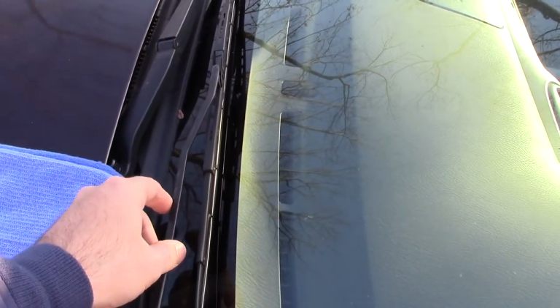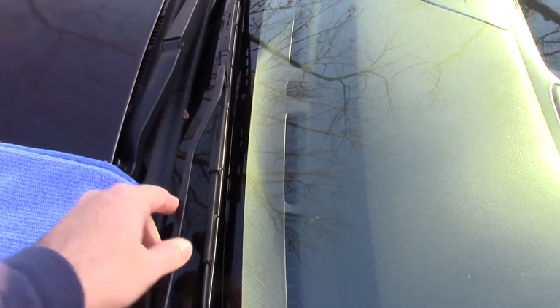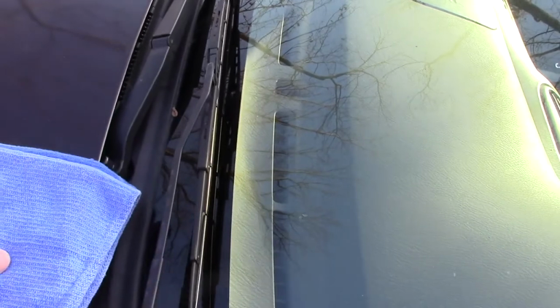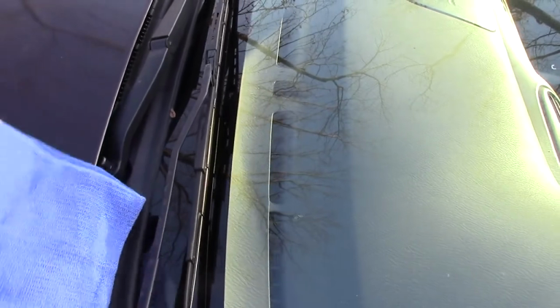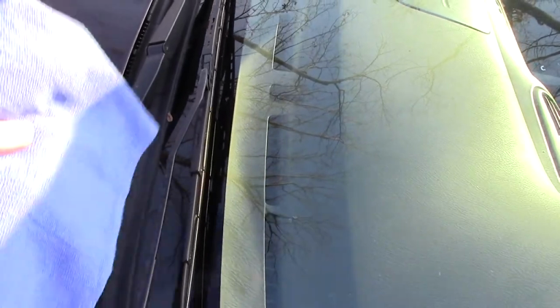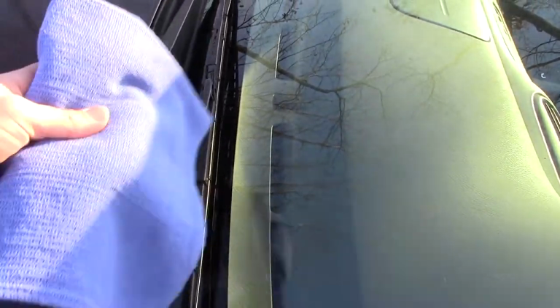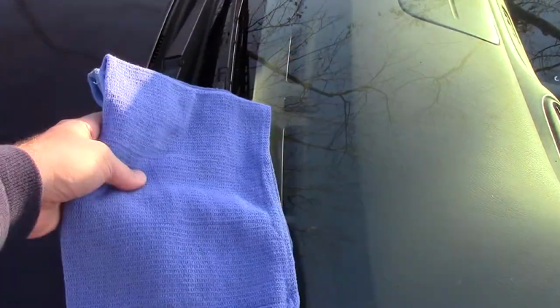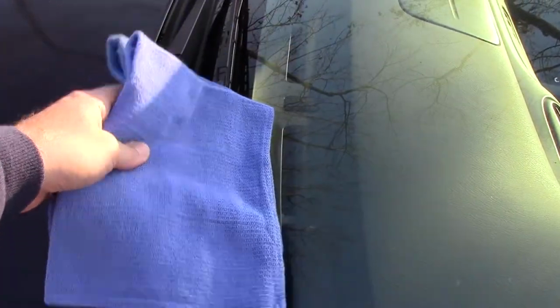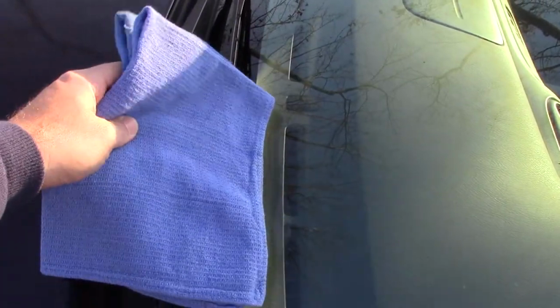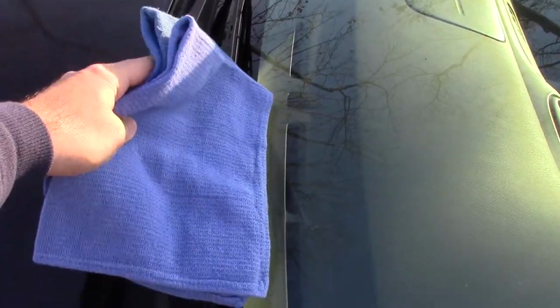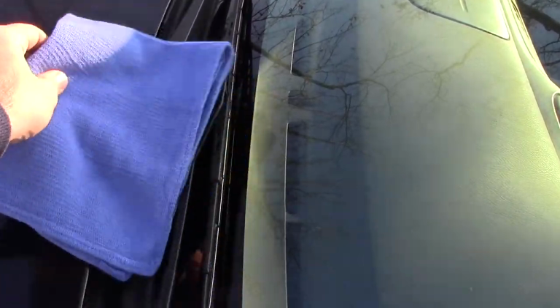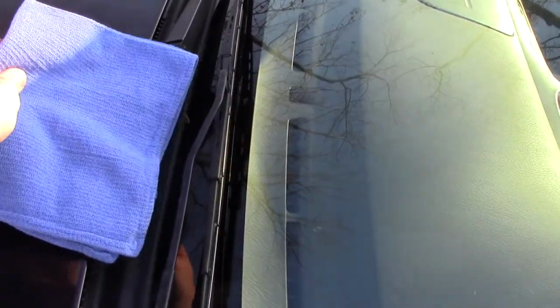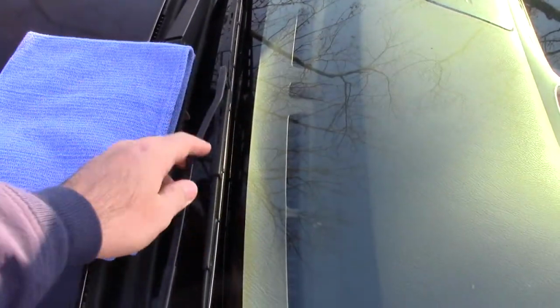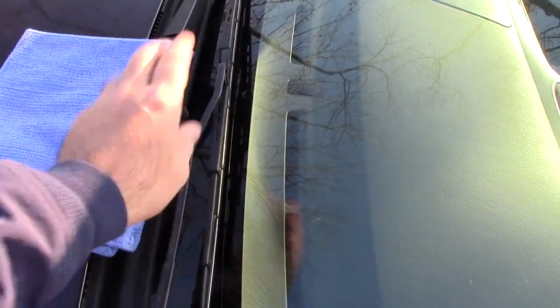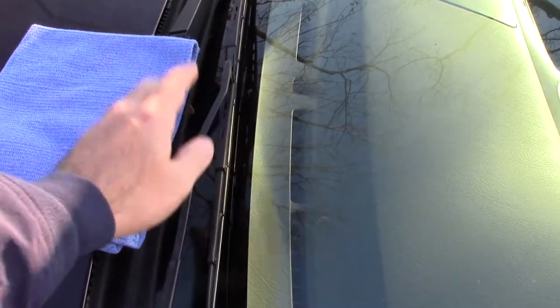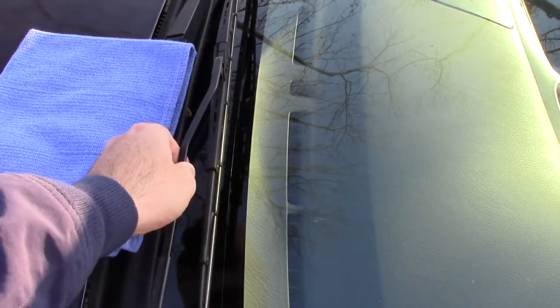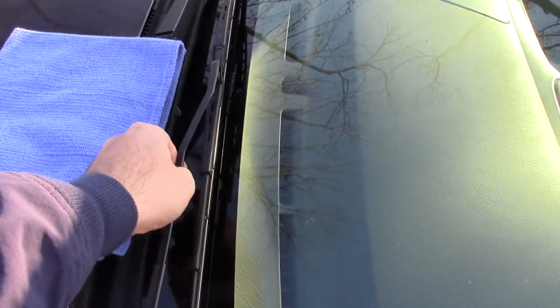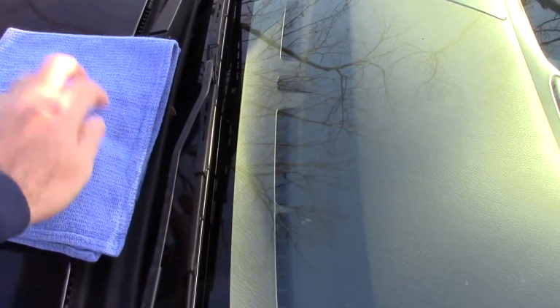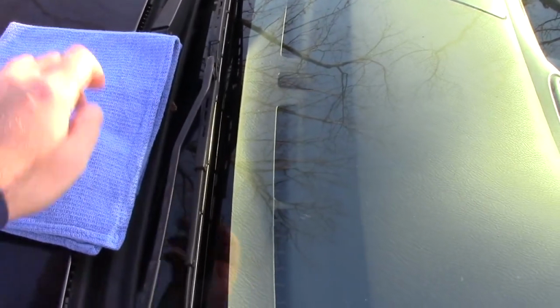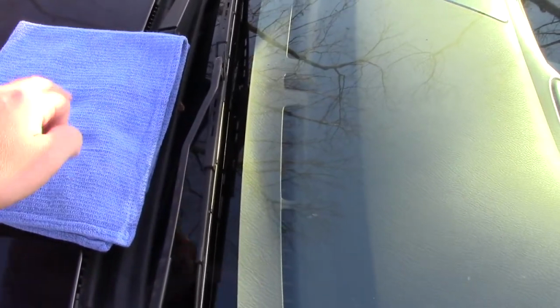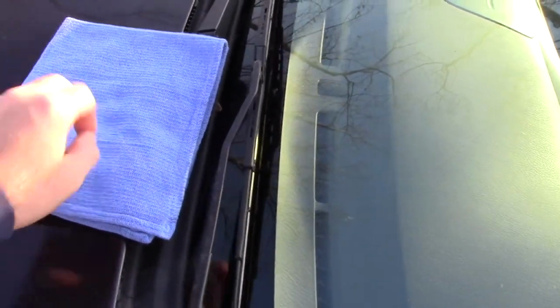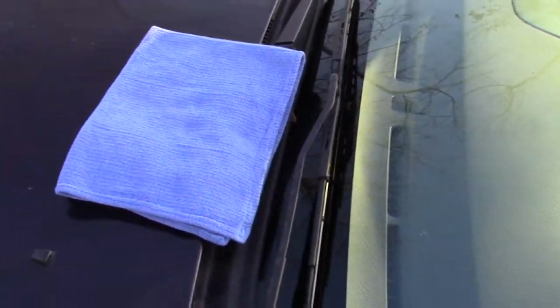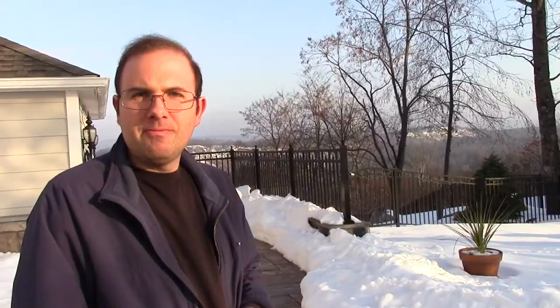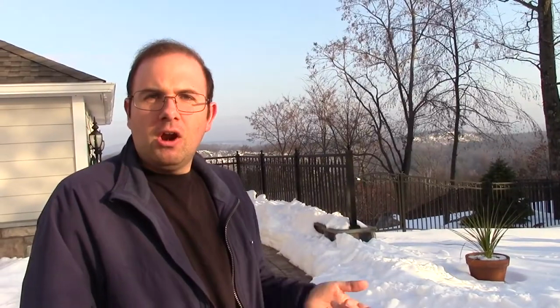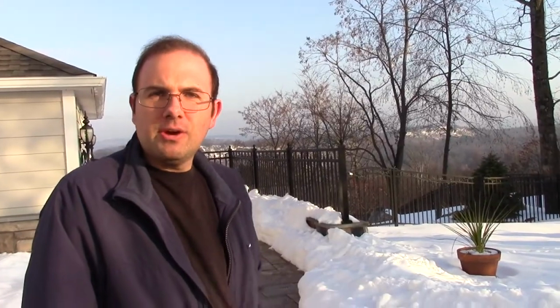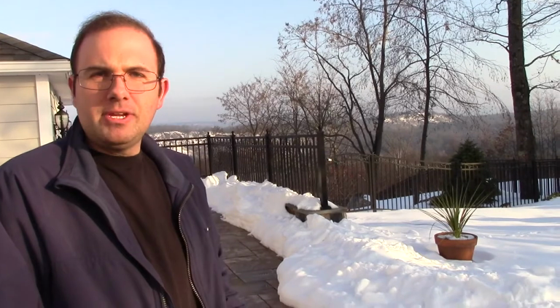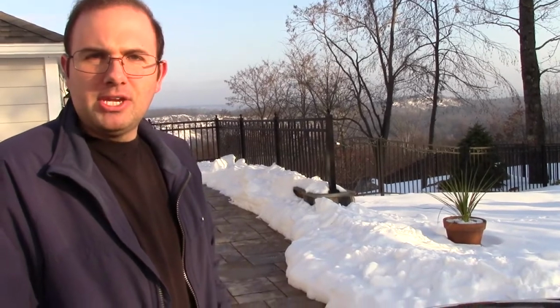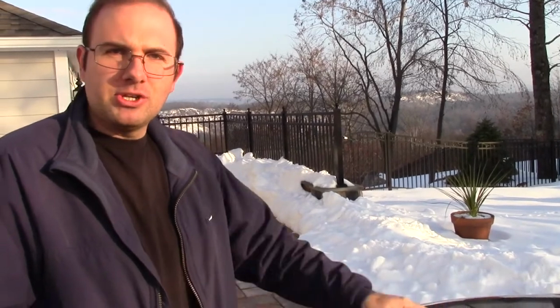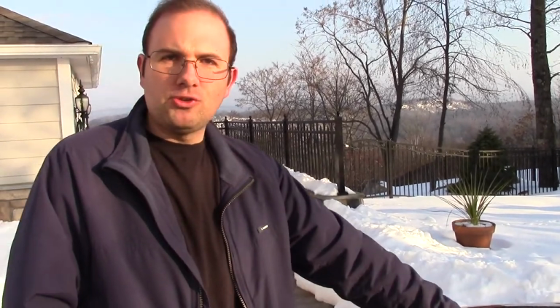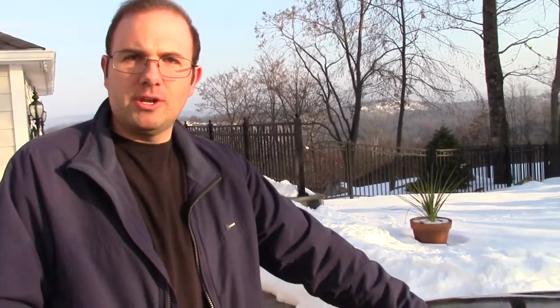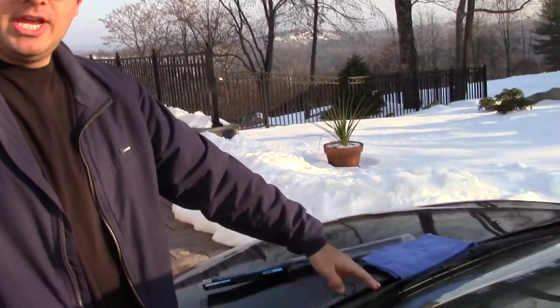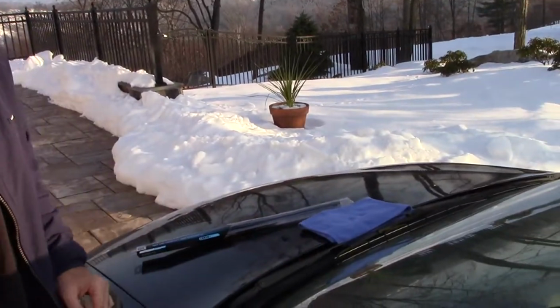So when you're ready to begin, just have some kind of cloth or rag in place so that if this were to slam down, you have something to protect your windshield. Let's go ahead and begin — we're going to start with the driver side.